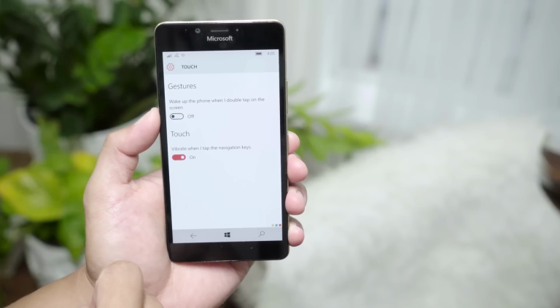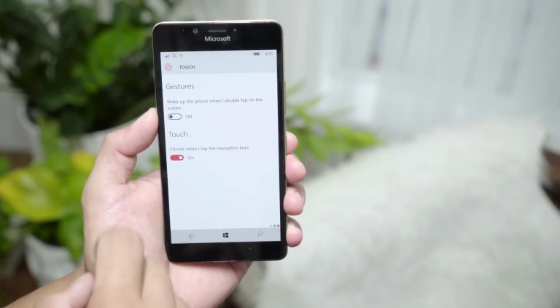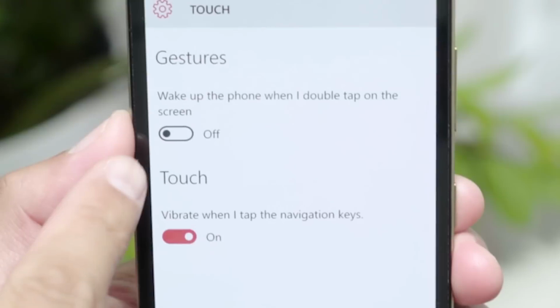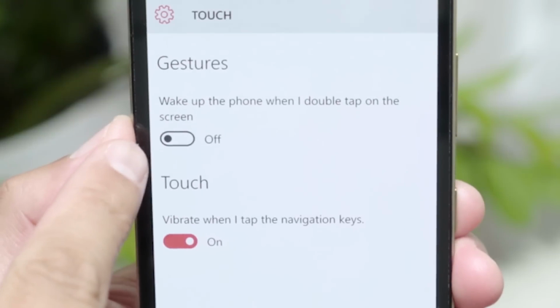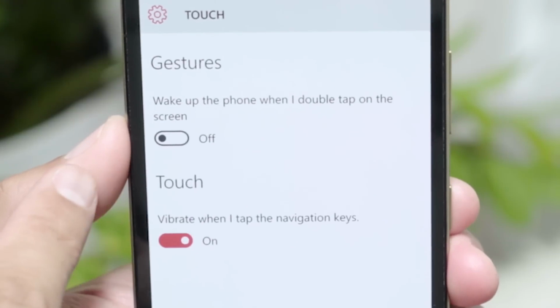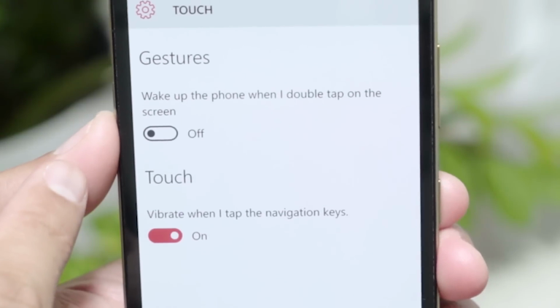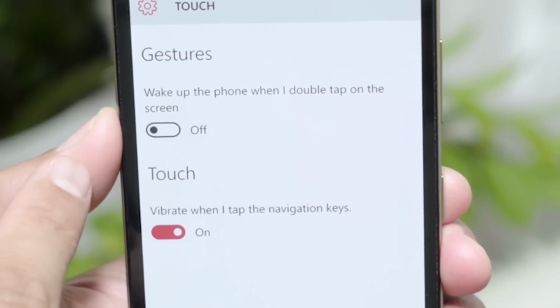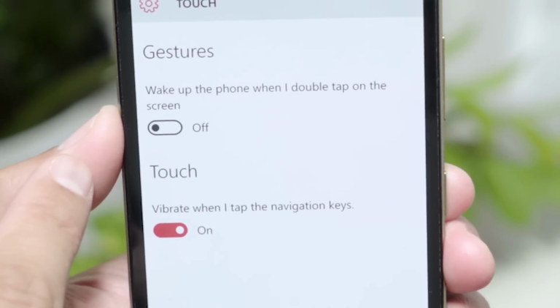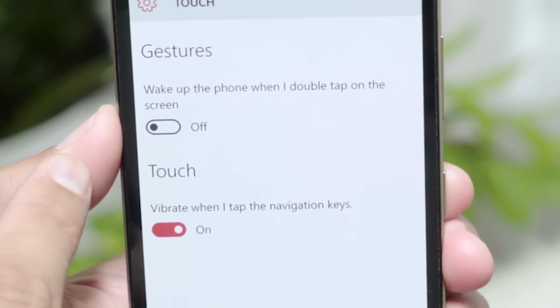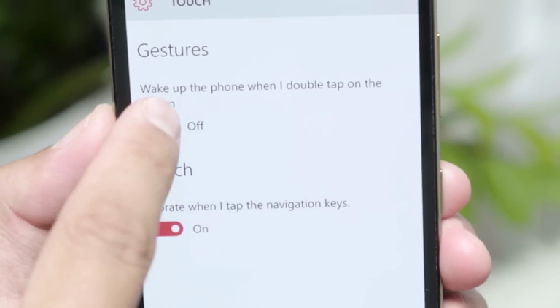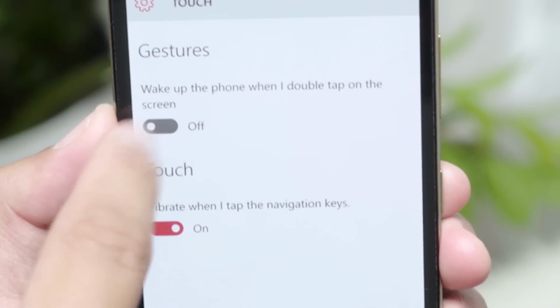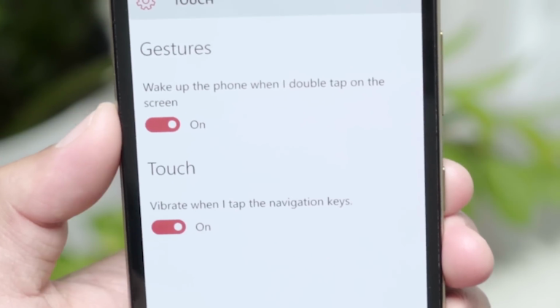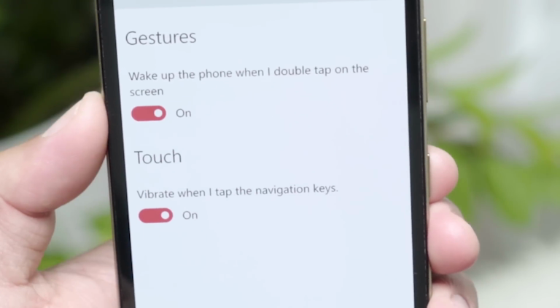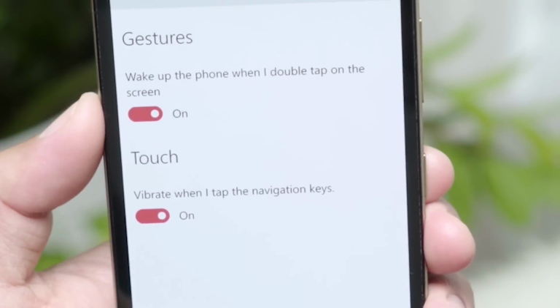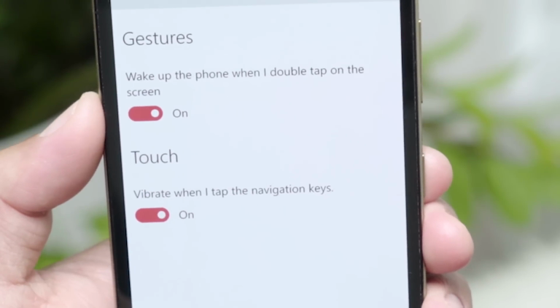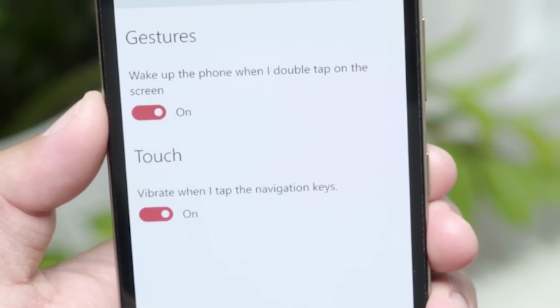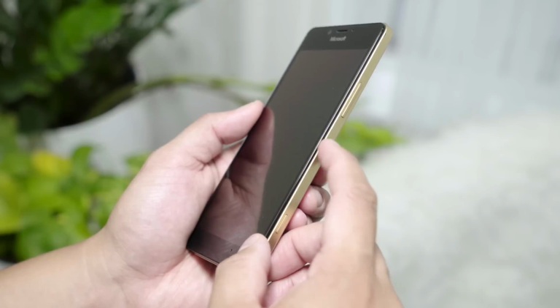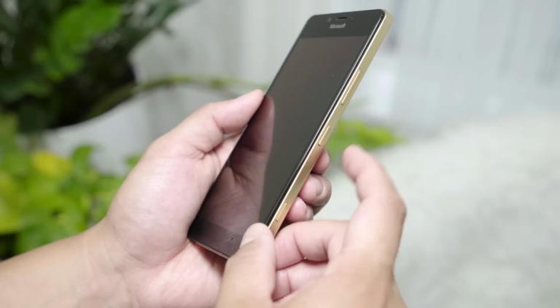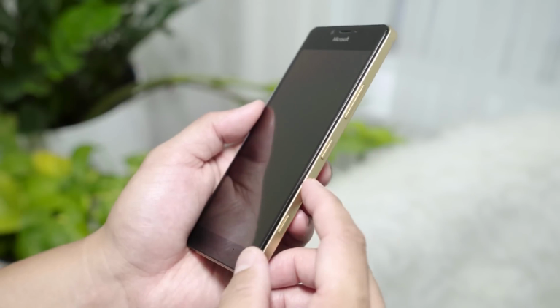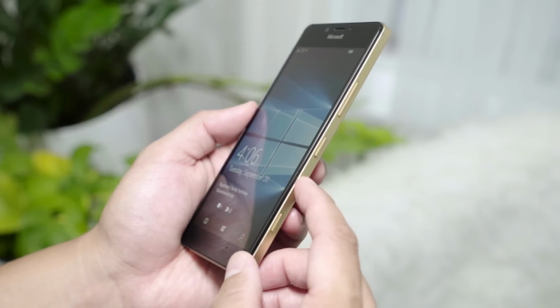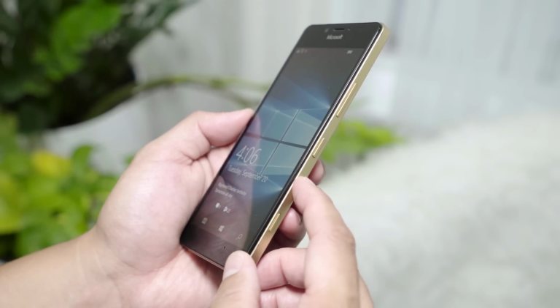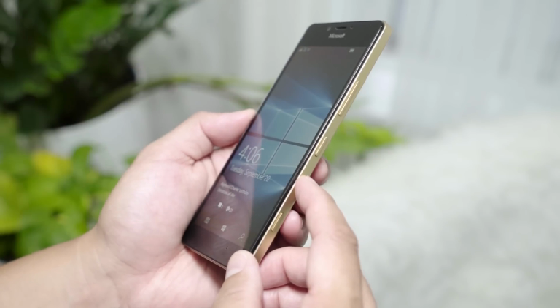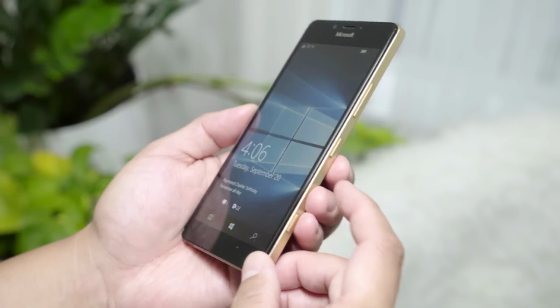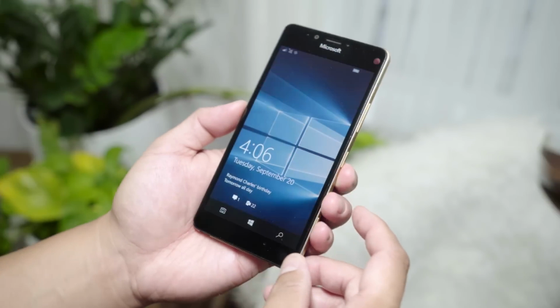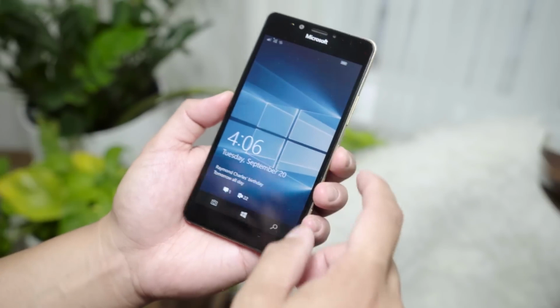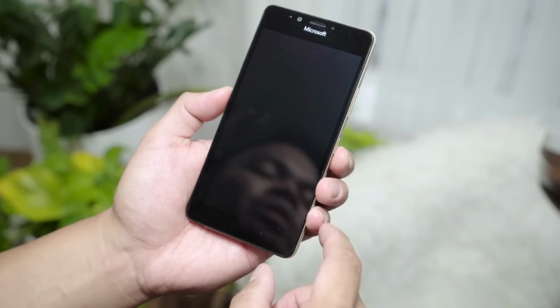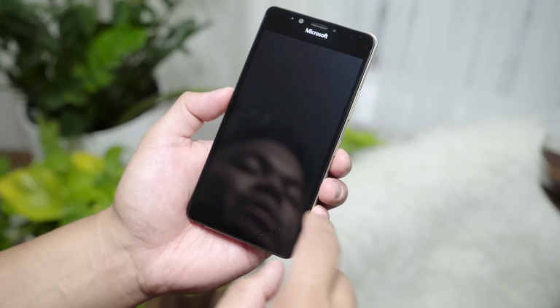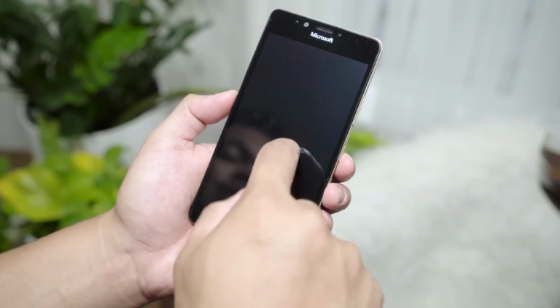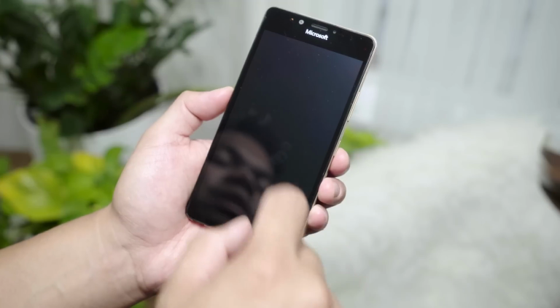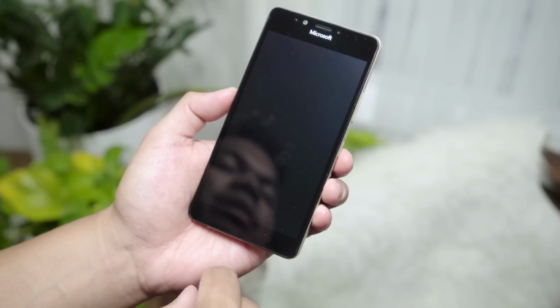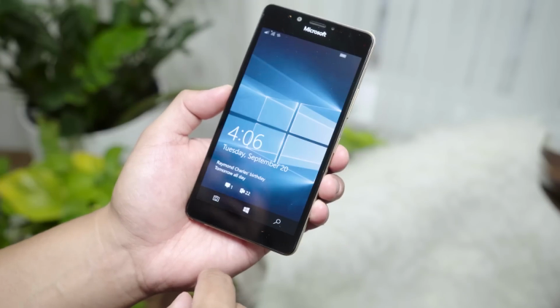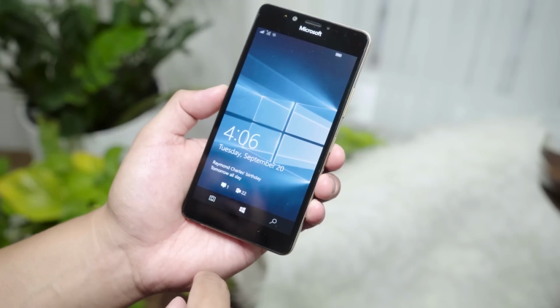From here you turn on the option that says wake up the phone when you double tap on the screen. And that's it. So now you don't have to press the power button on the Lumia 950 to wake up the phone — all you need to do is just double tap and it's going to wake up.